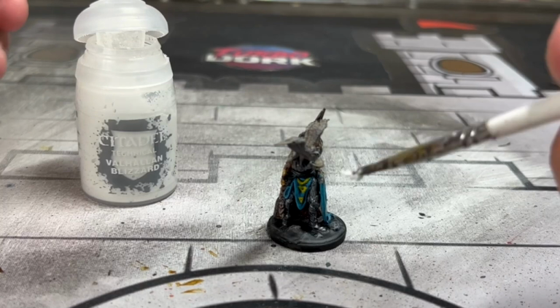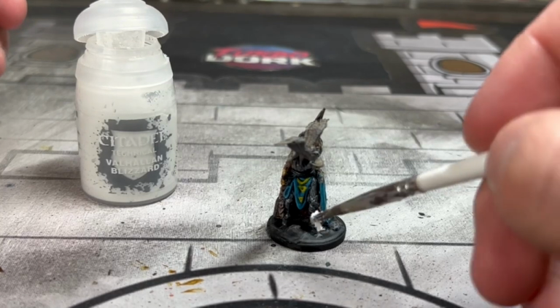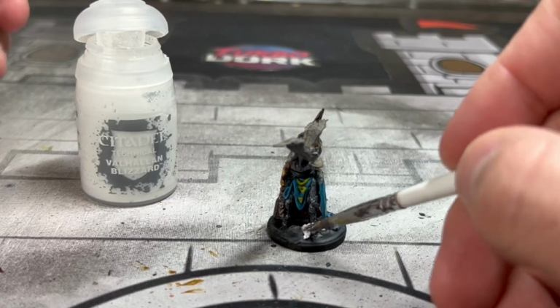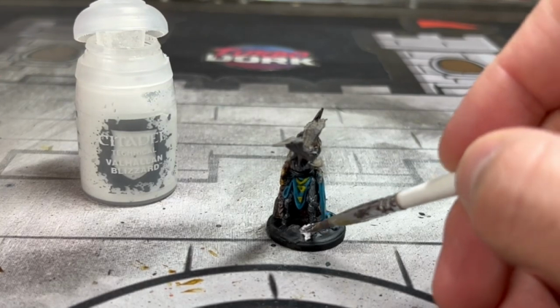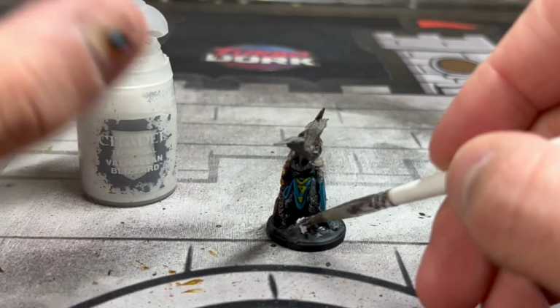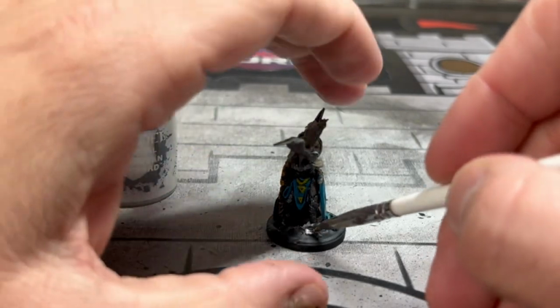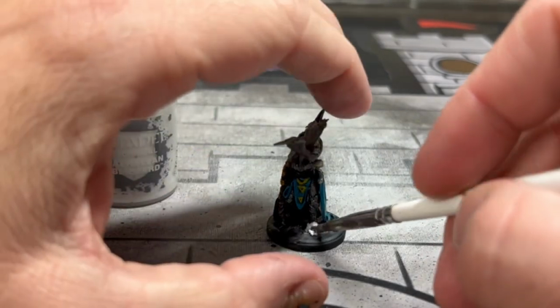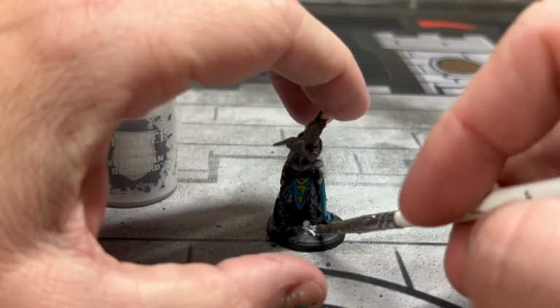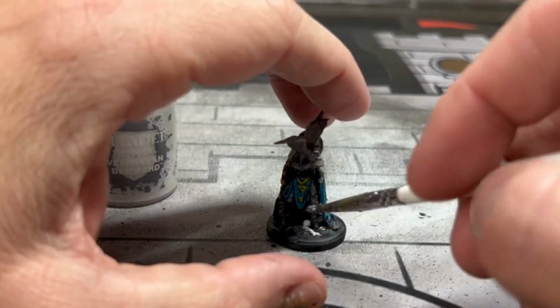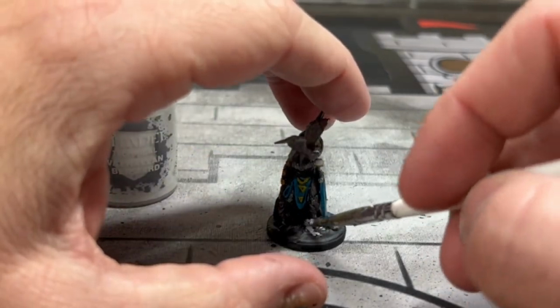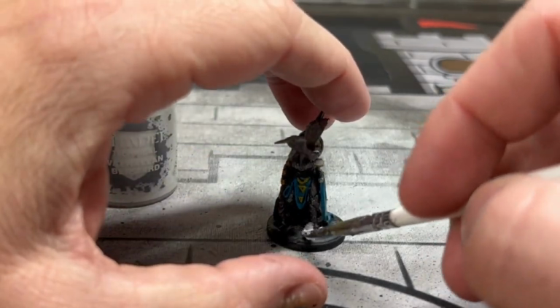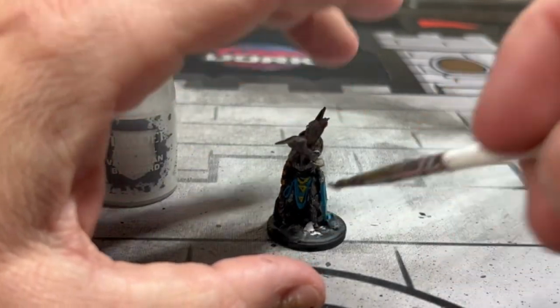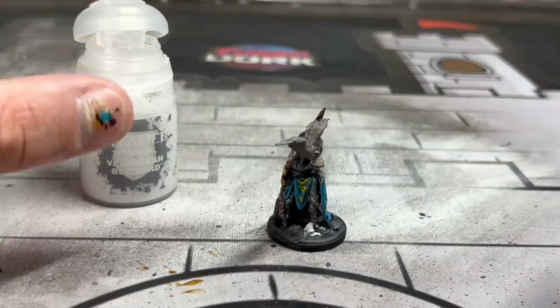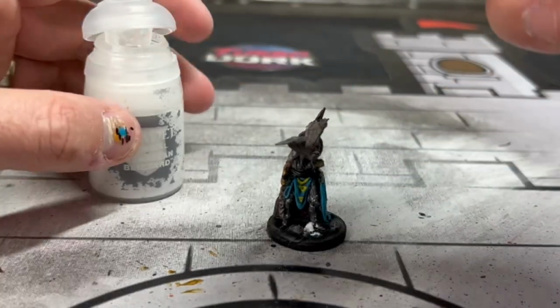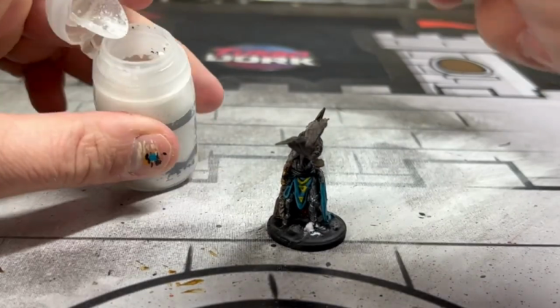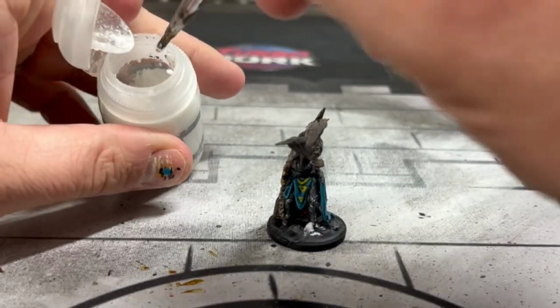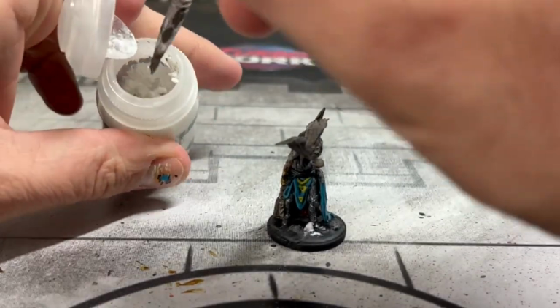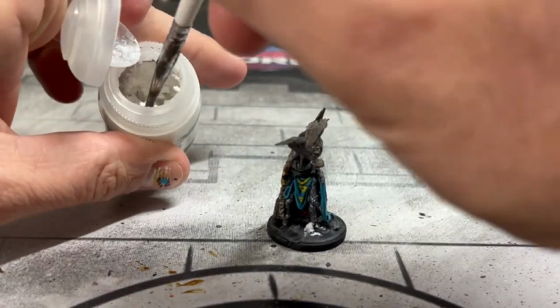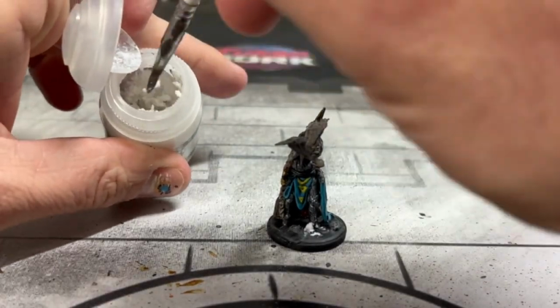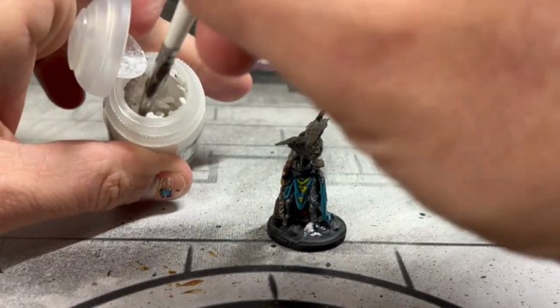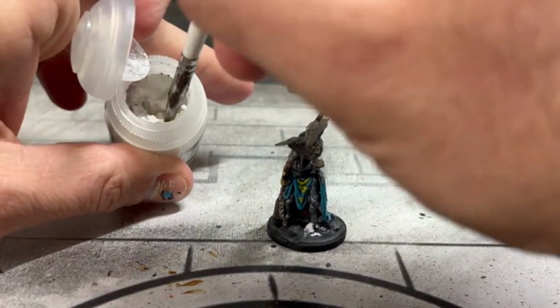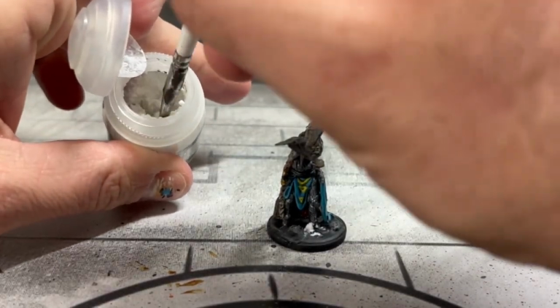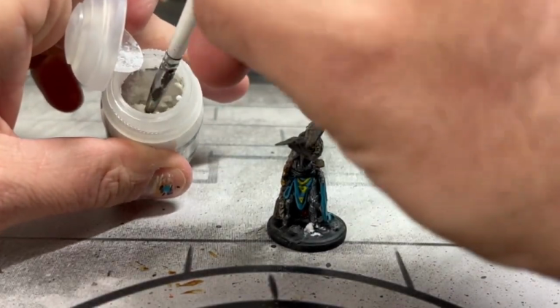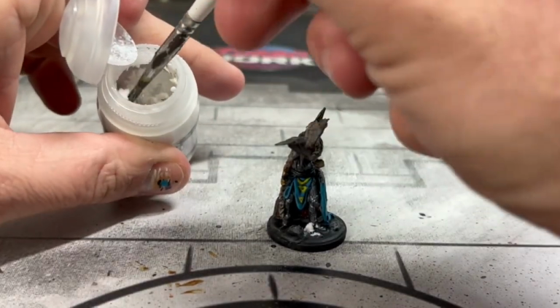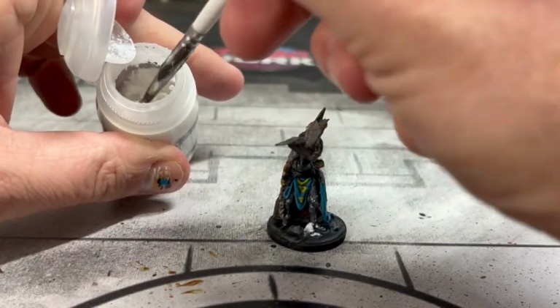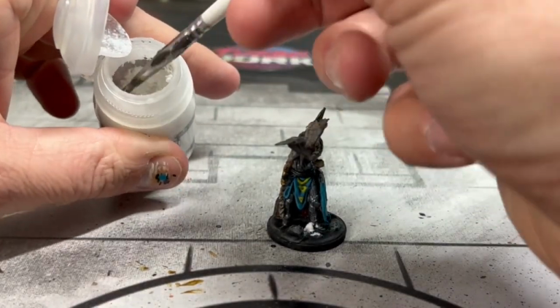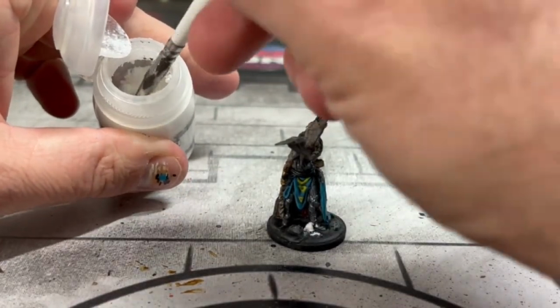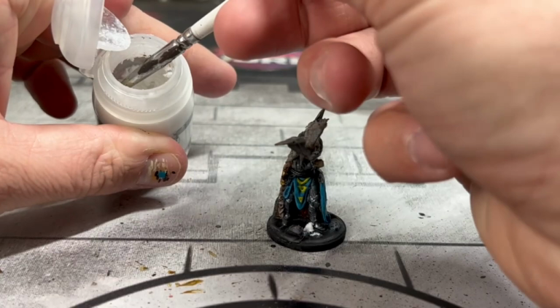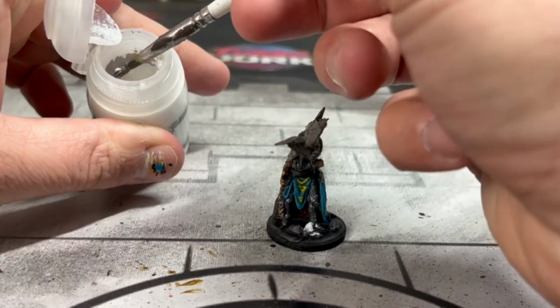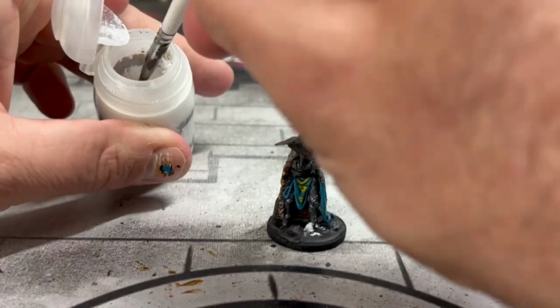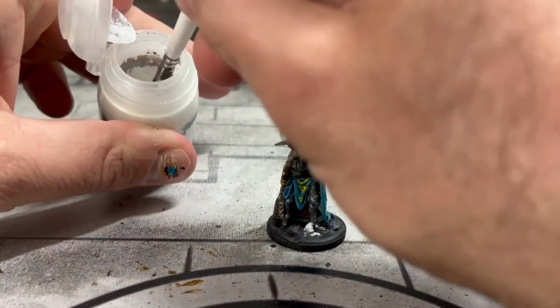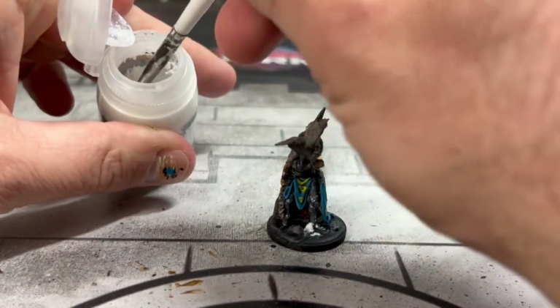We're going to add some Valhallan Blizzard on there just to make it look like Frosthaven. We're in the woods — it's nasty, it's cold, so yeah.